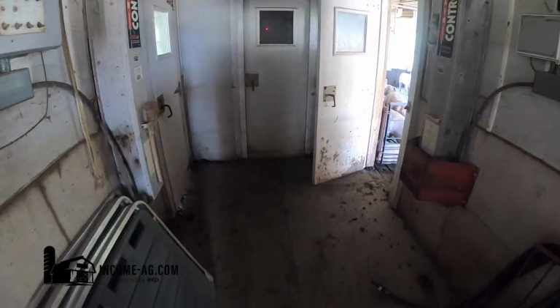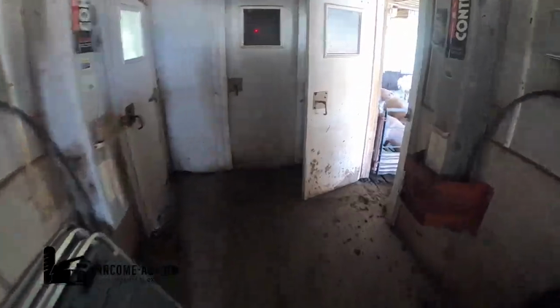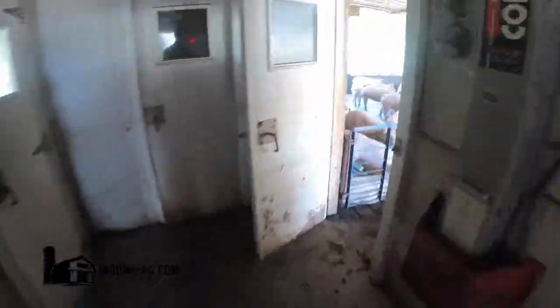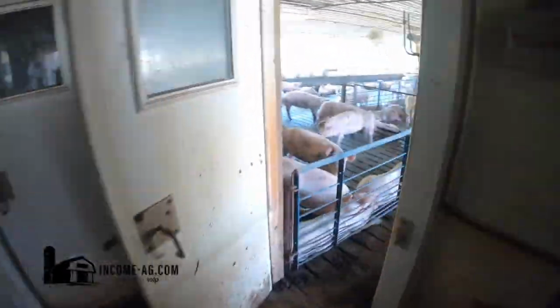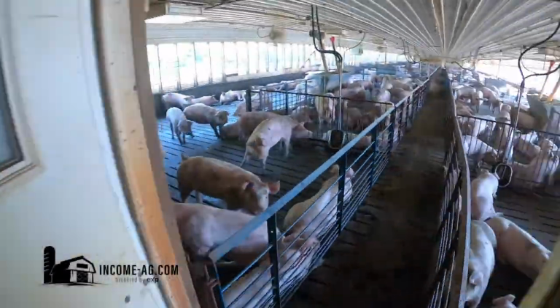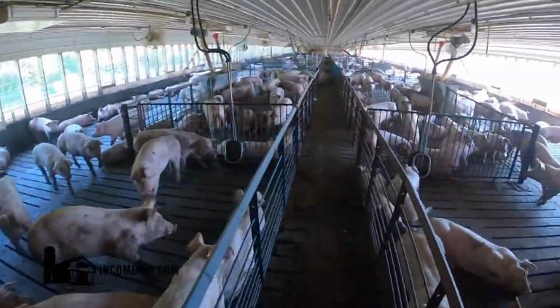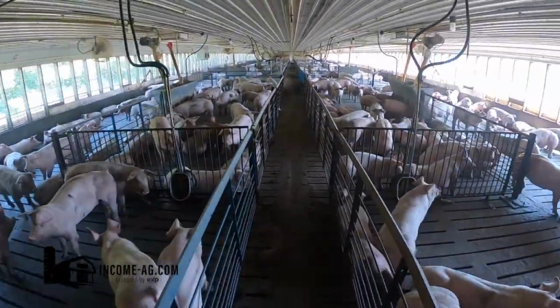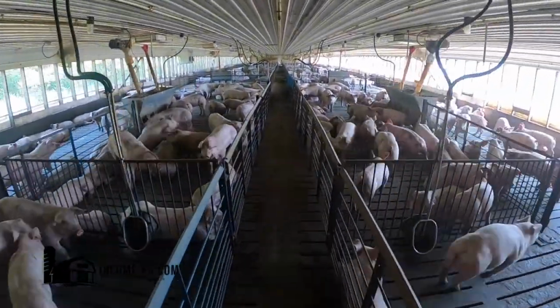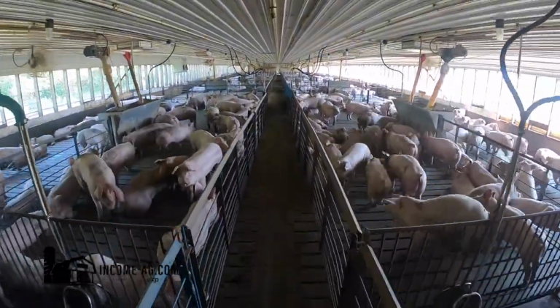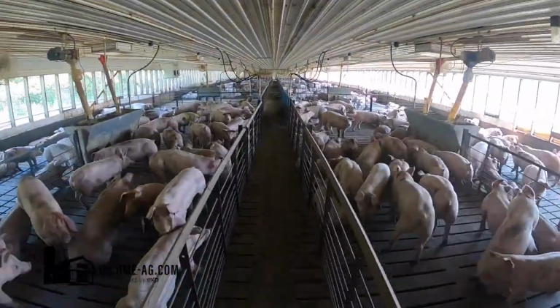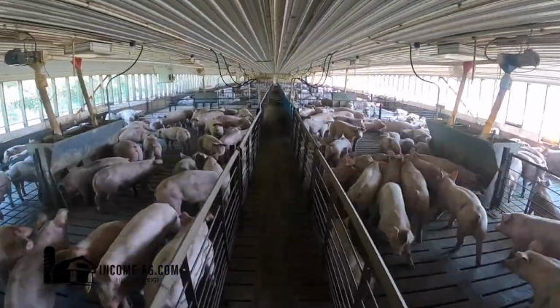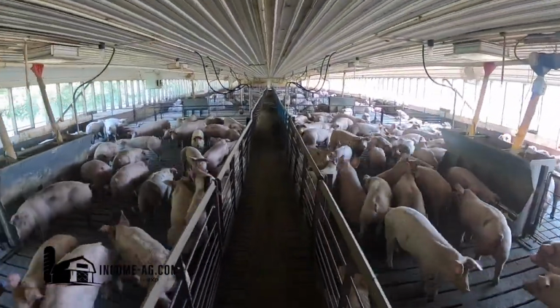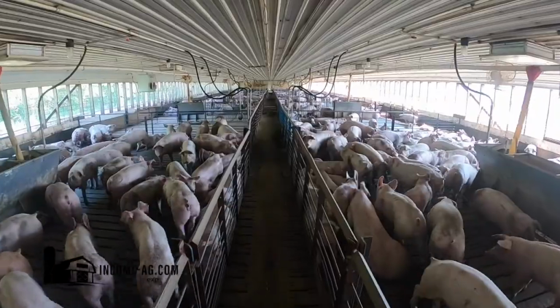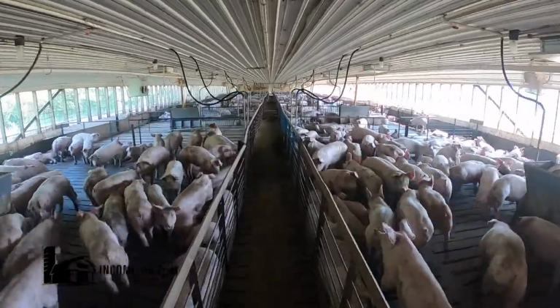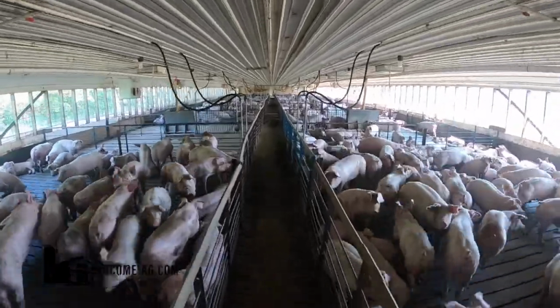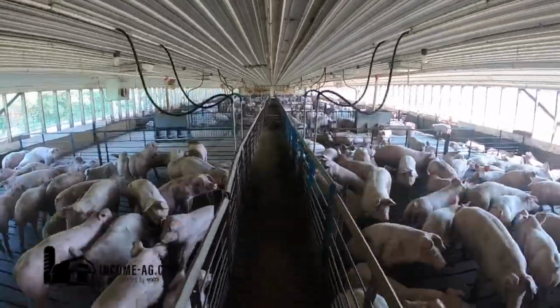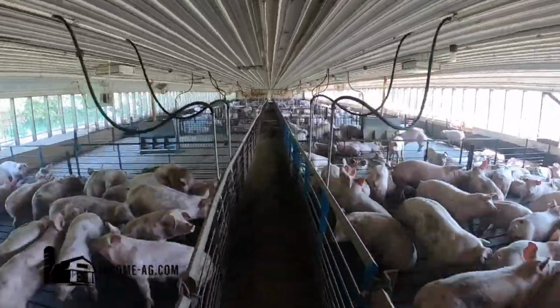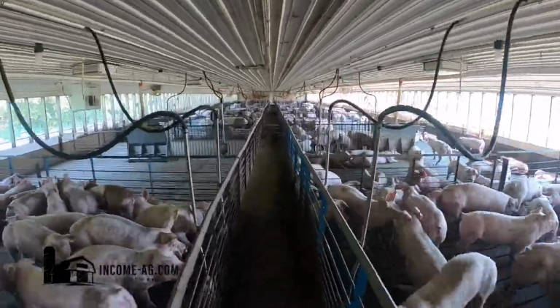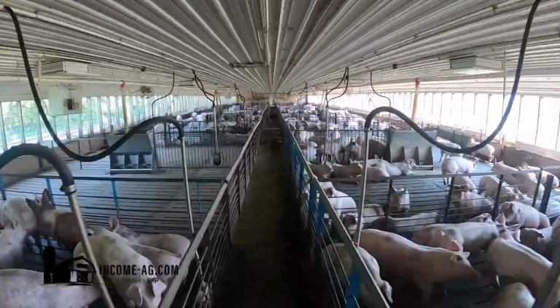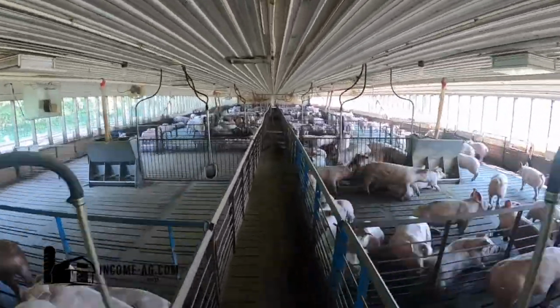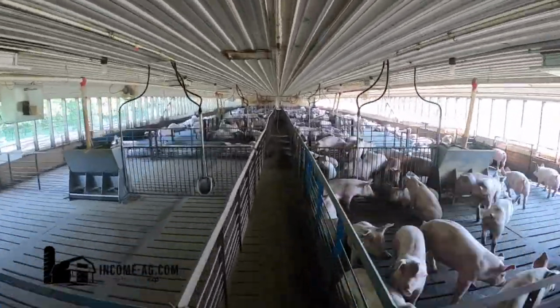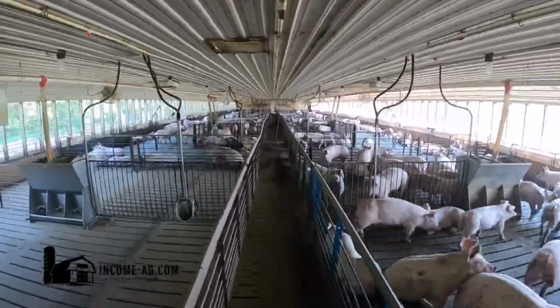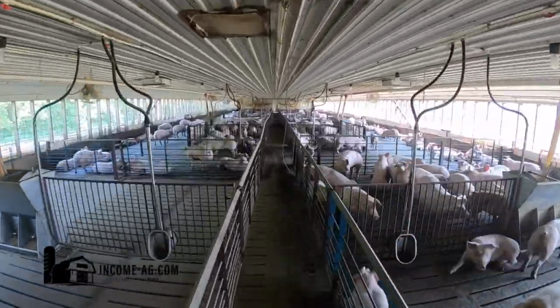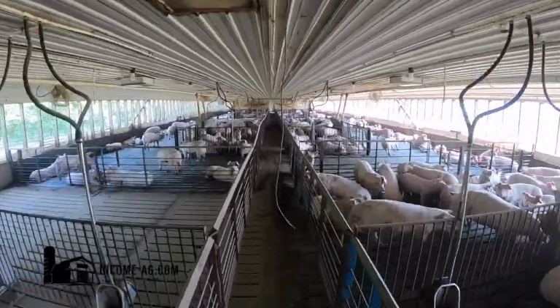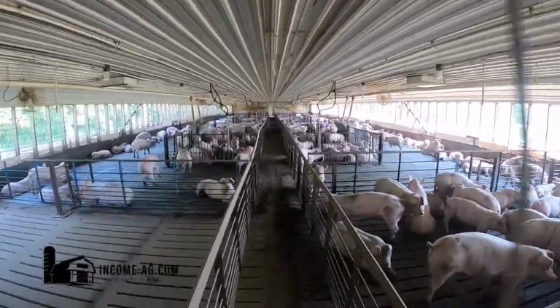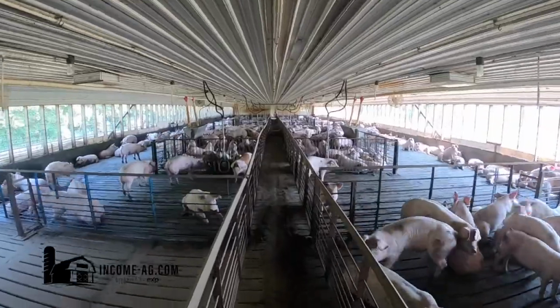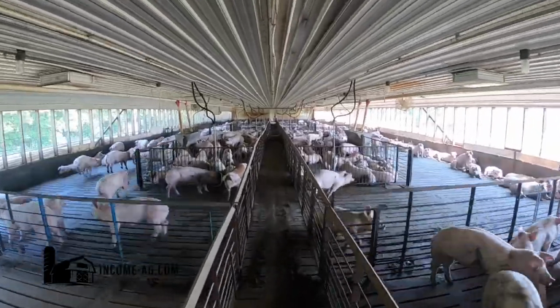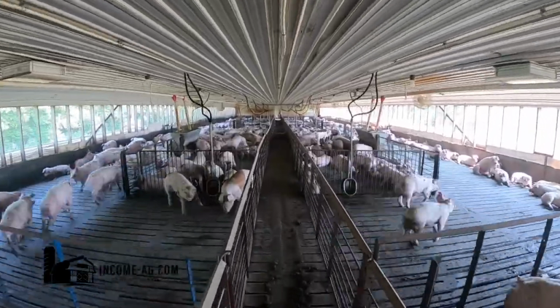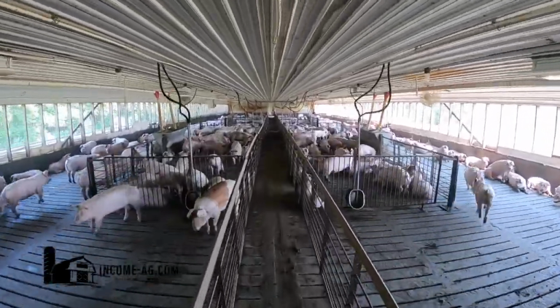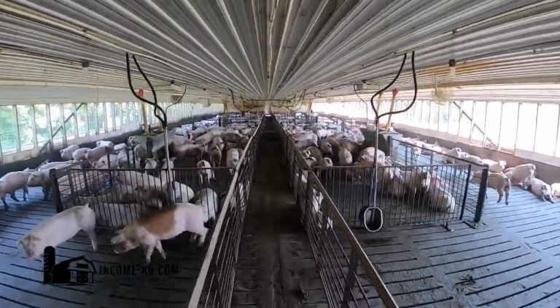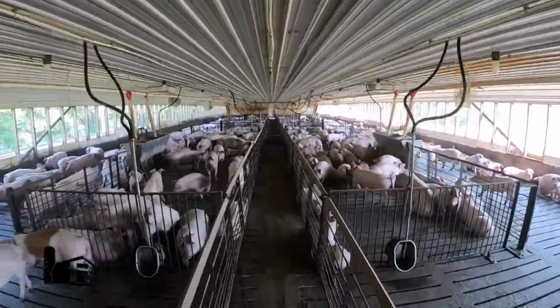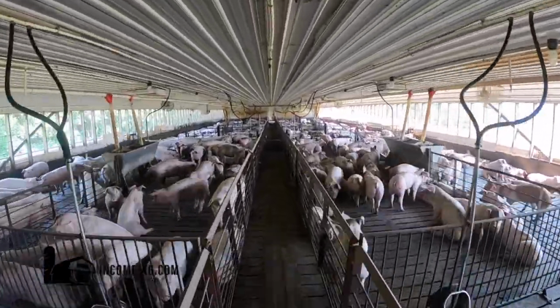Barn 3 is the barn on the north side of the property. It is a 1,920-head feeder-to-finish barn built in 1997. This is a full pit barn approximately 390 feet long by 42 feet wide.